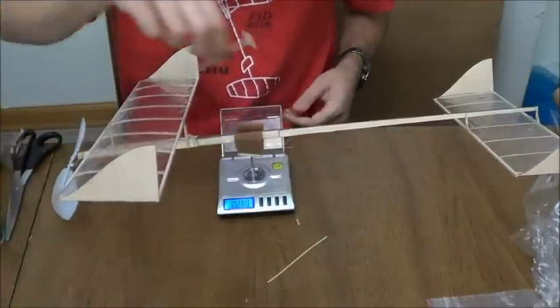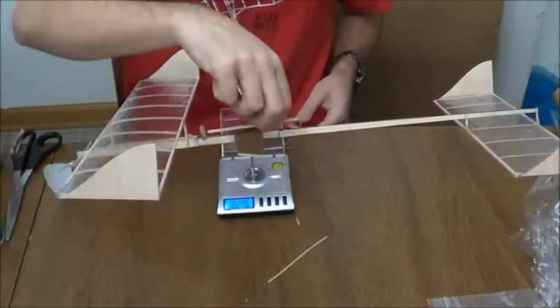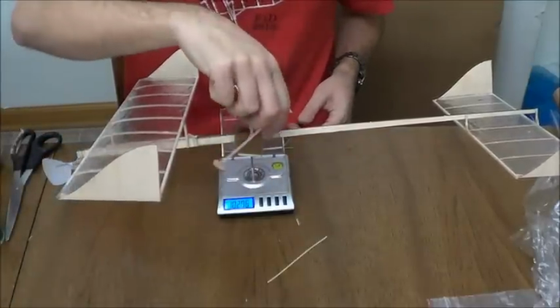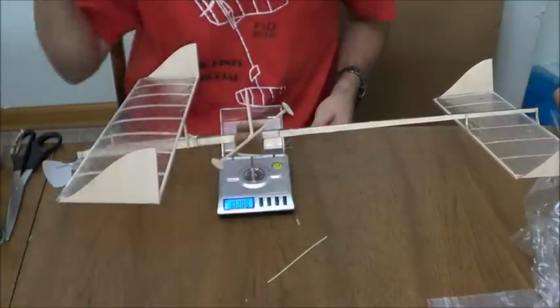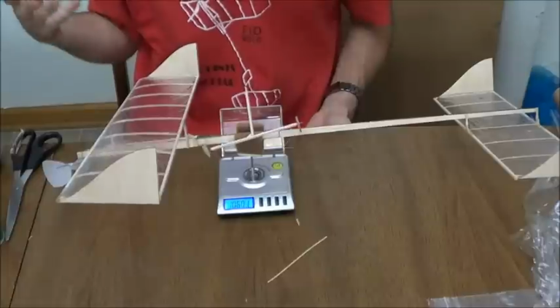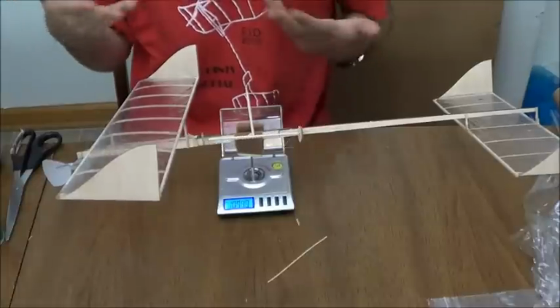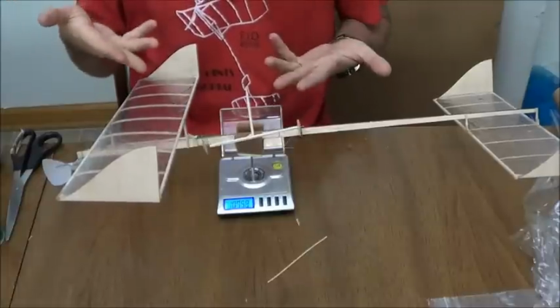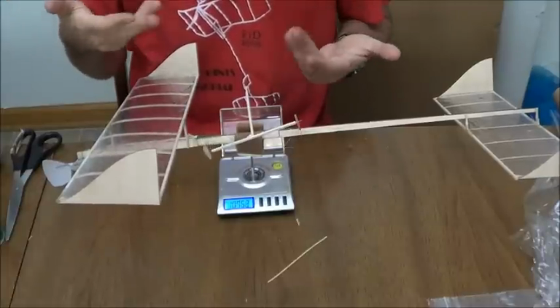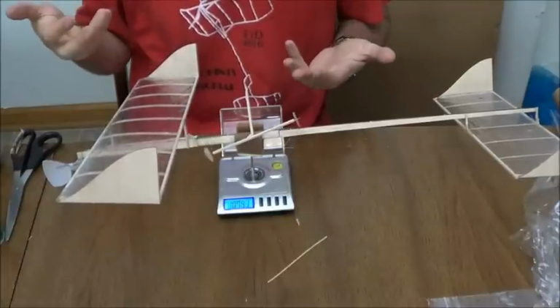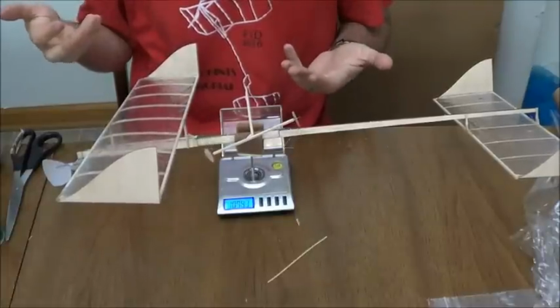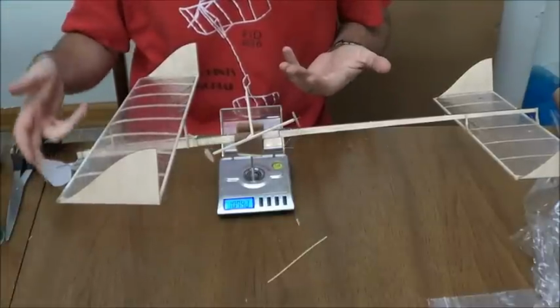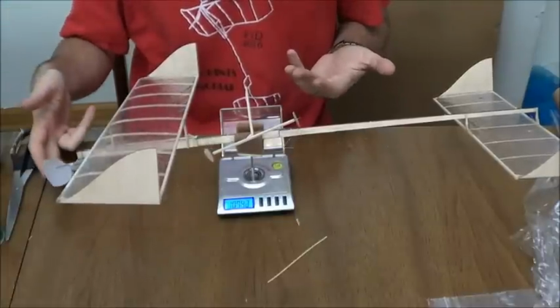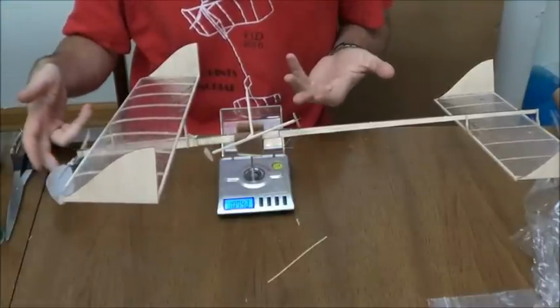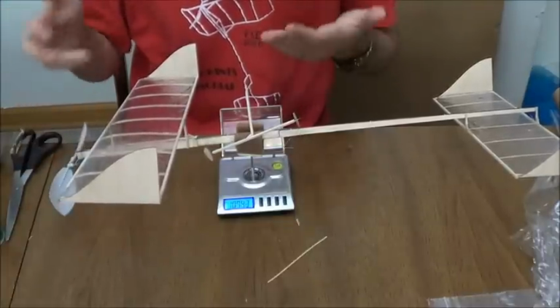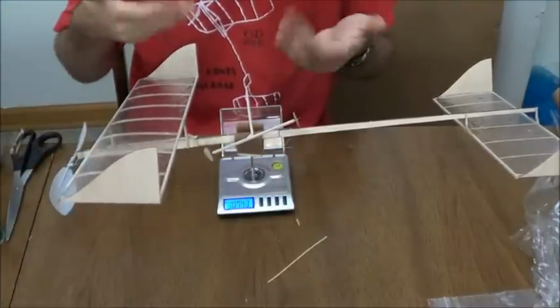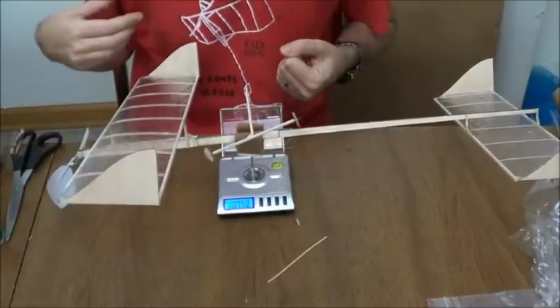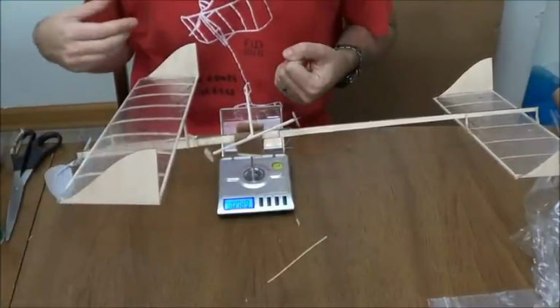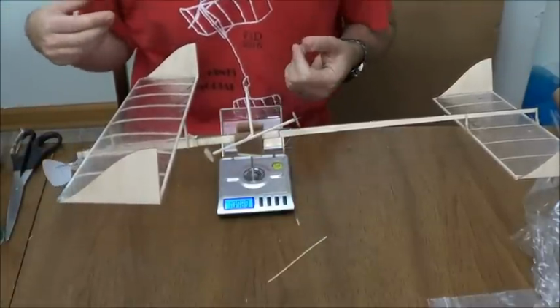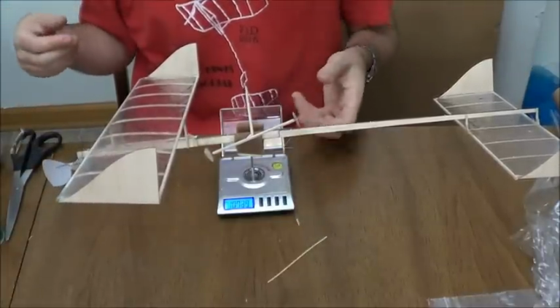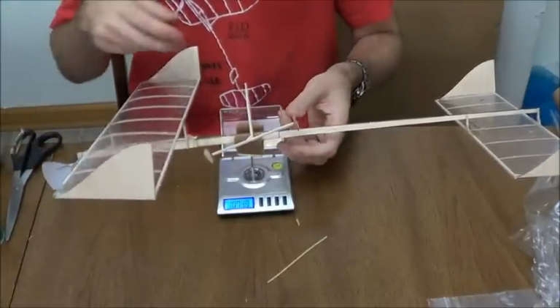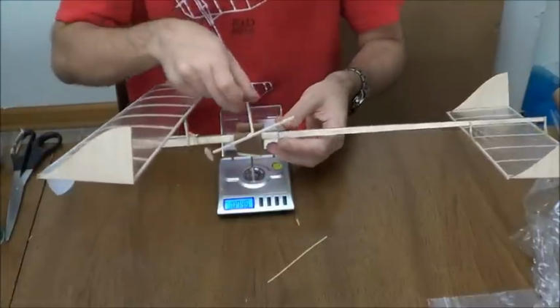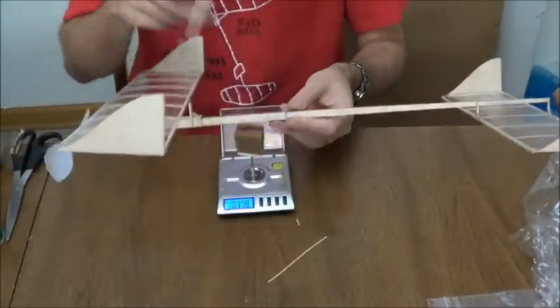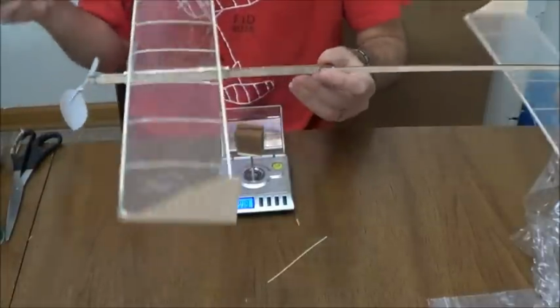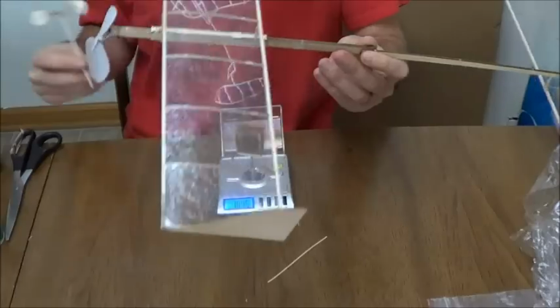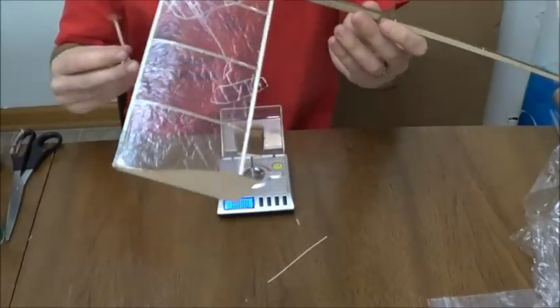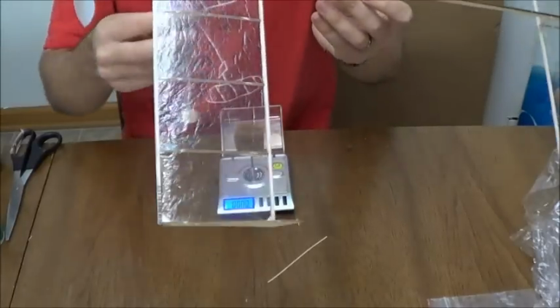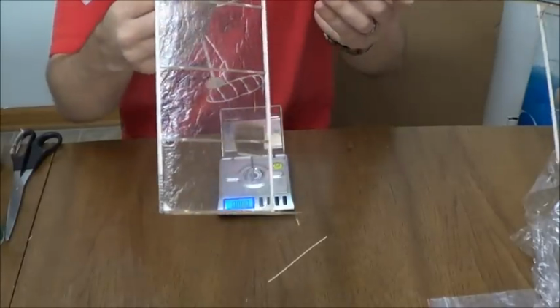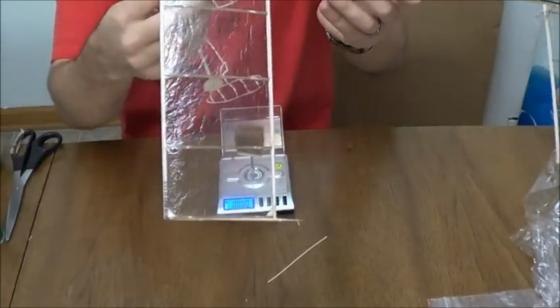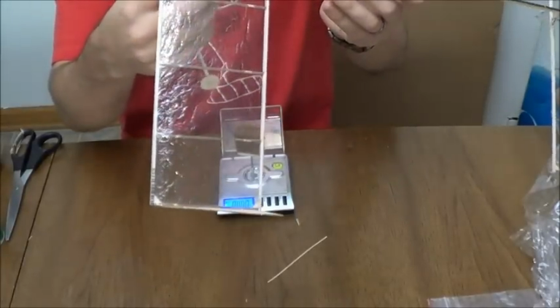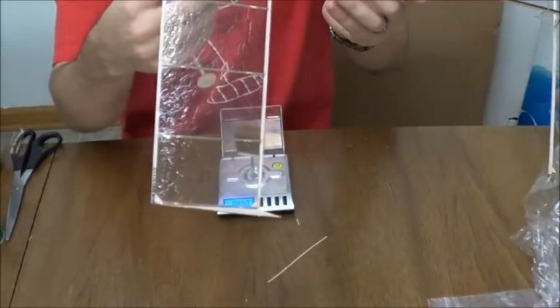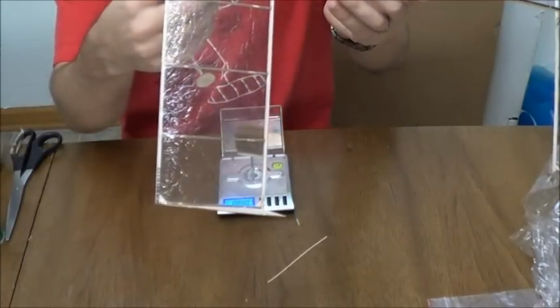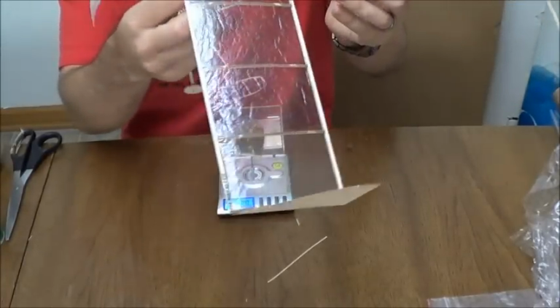If your airplane was too light or underweight, you would add some ballast to bring it up. I used pretty heavy wood on this one, so it came out over.